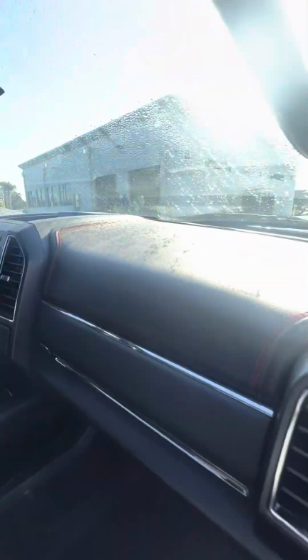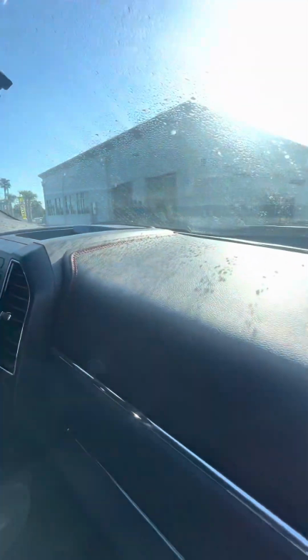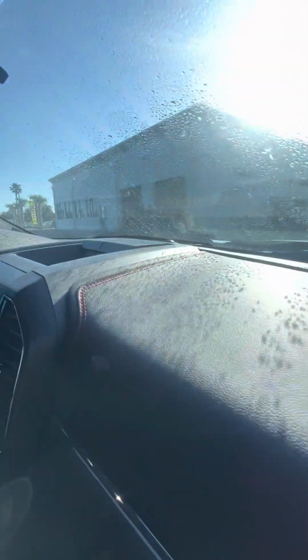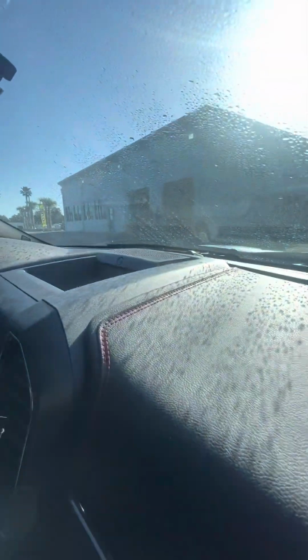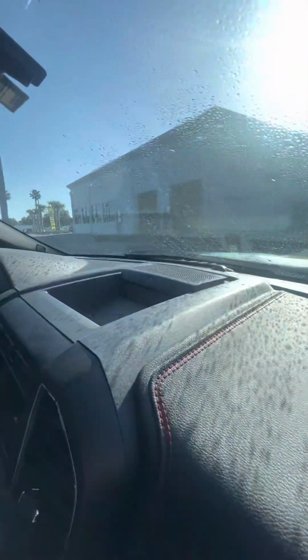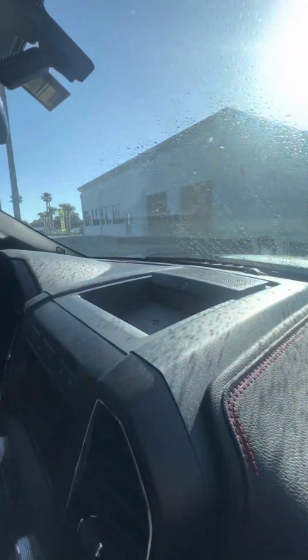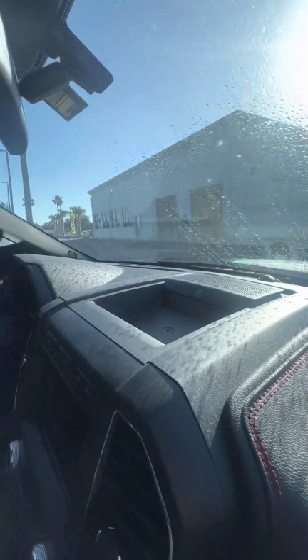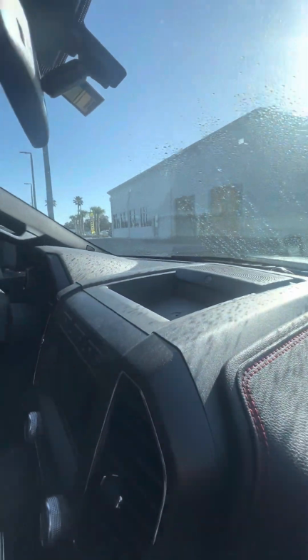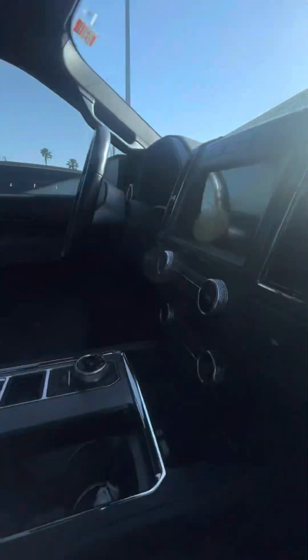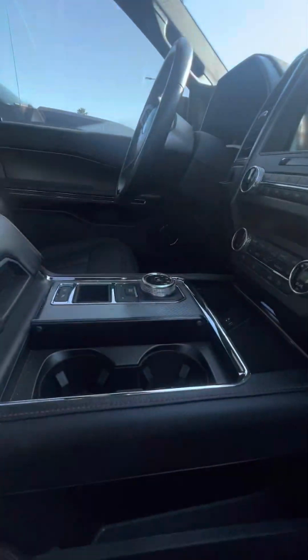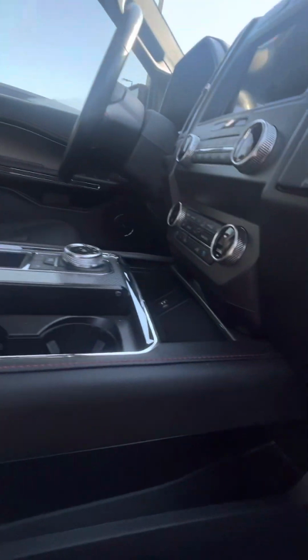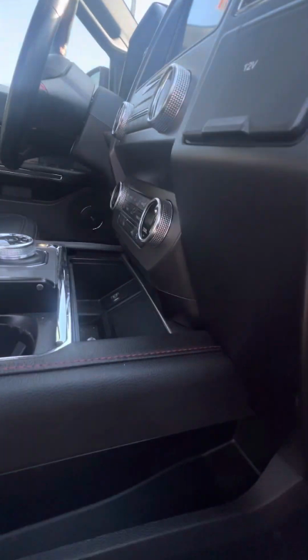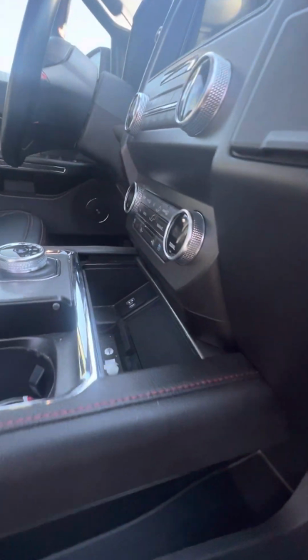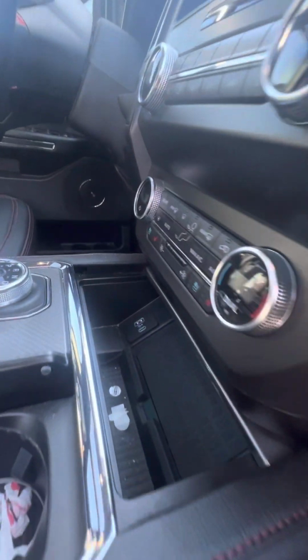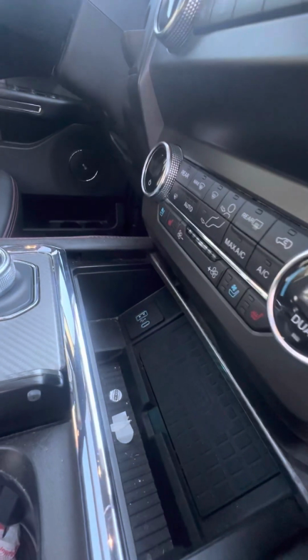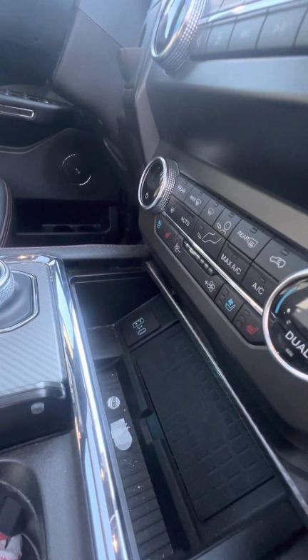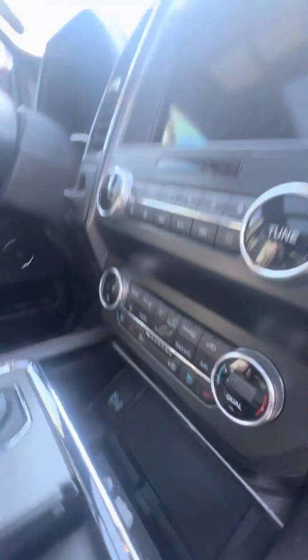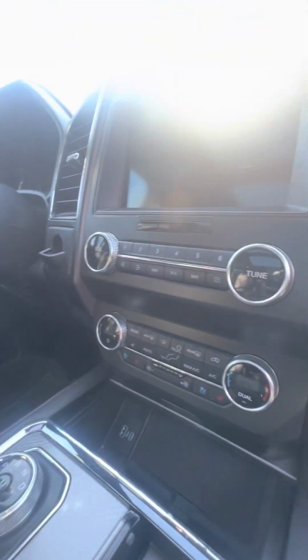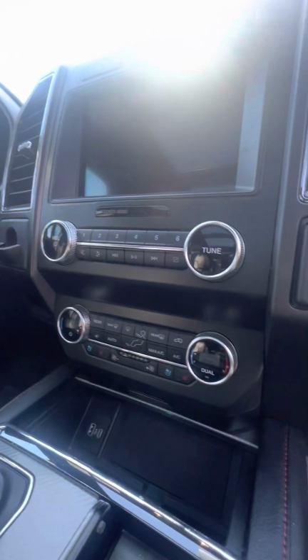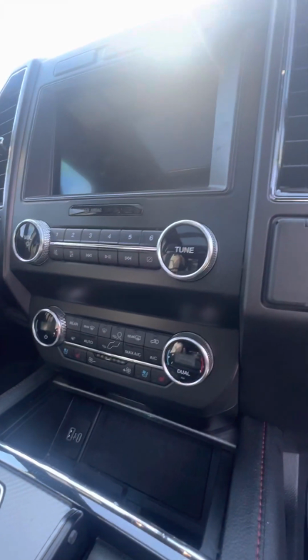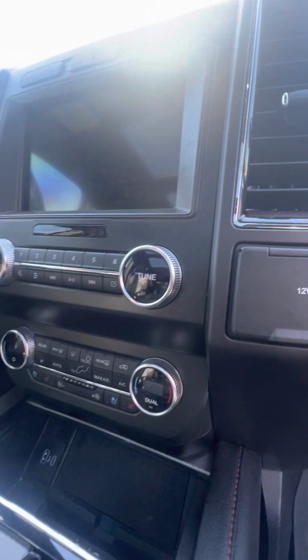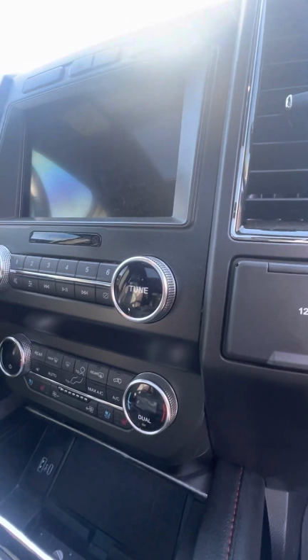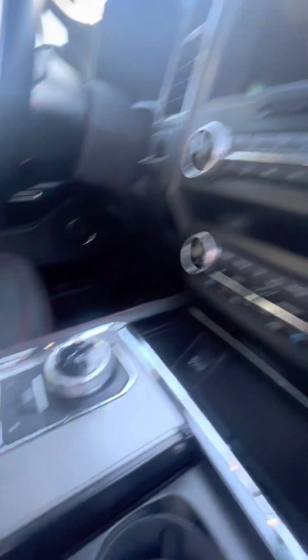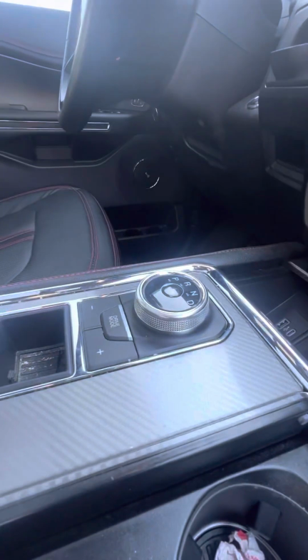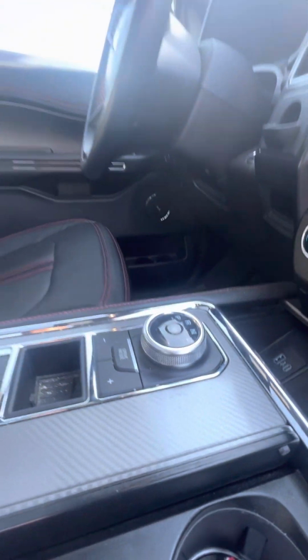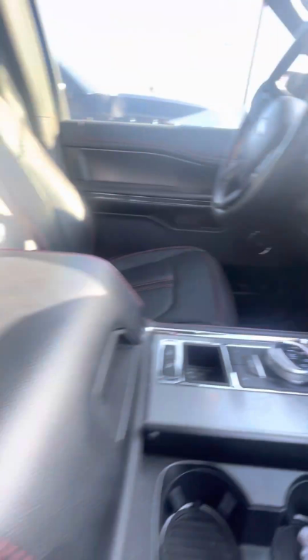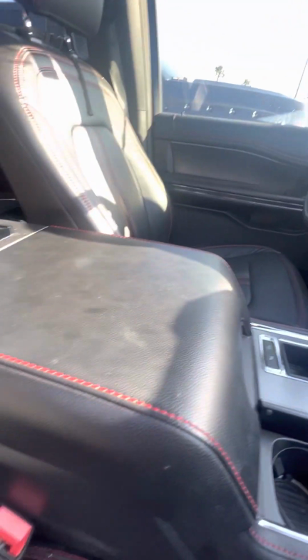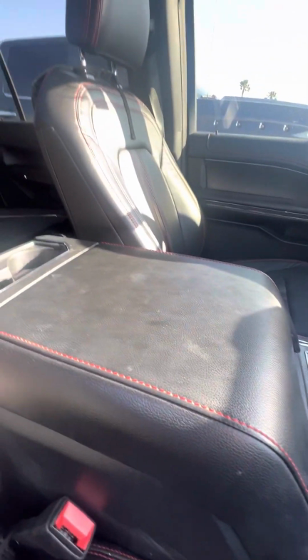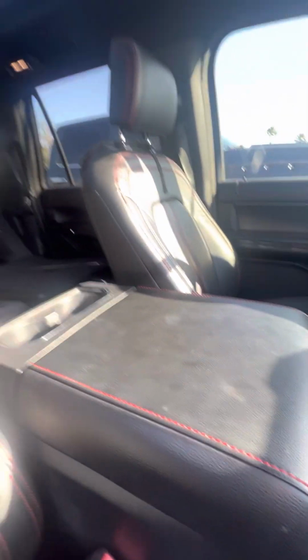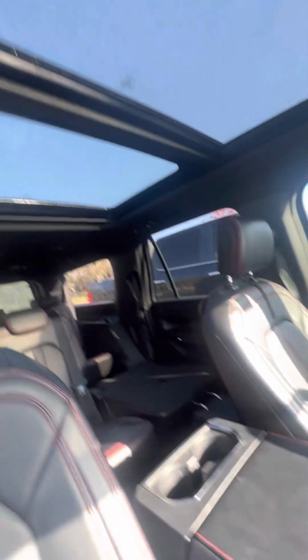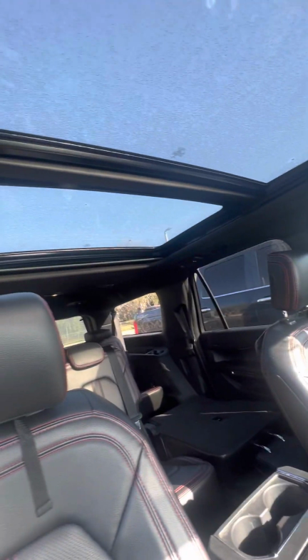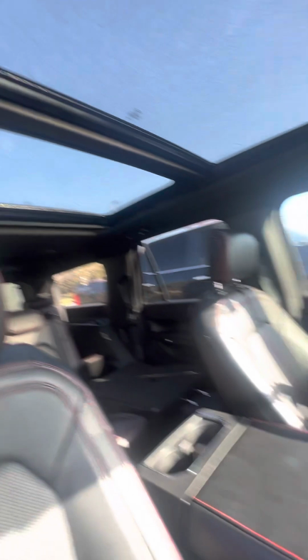Looking at the dashboard — no damage, no rips, no tears. Cup holders, wireless phone charger, two USB chargers, dual air conditioning, heating and cooled seats, different driving modes, no damage to the armrest, panoramic sunroof.